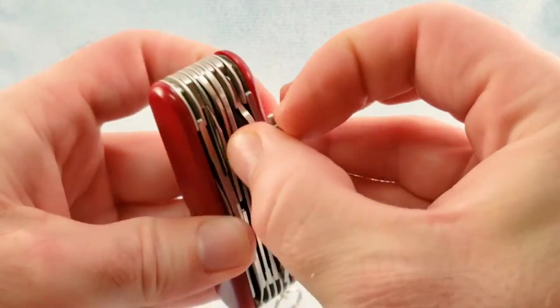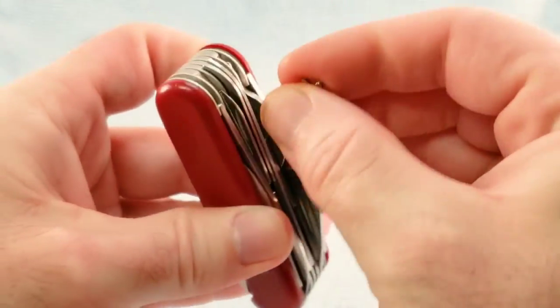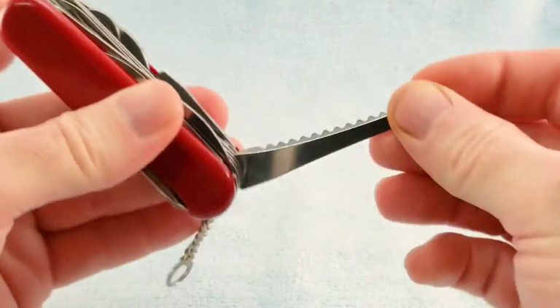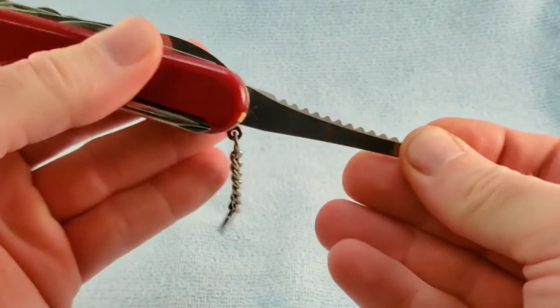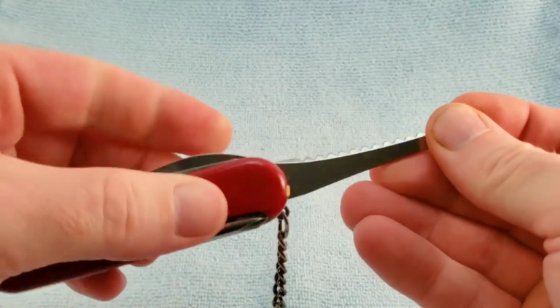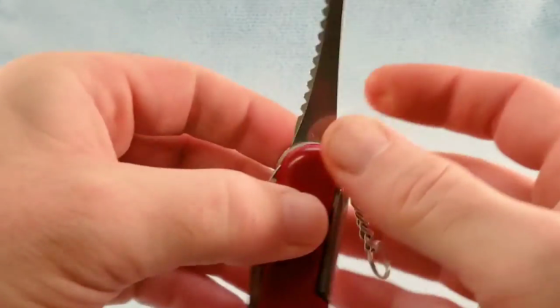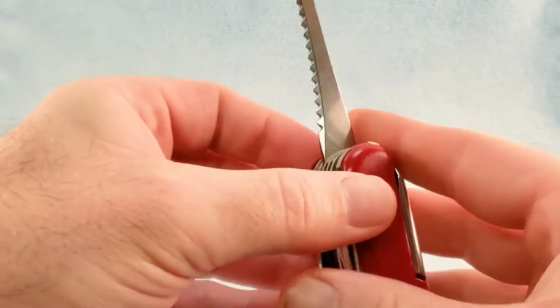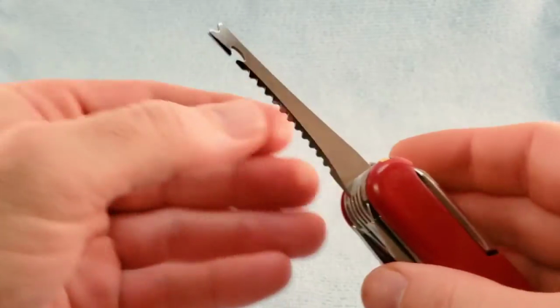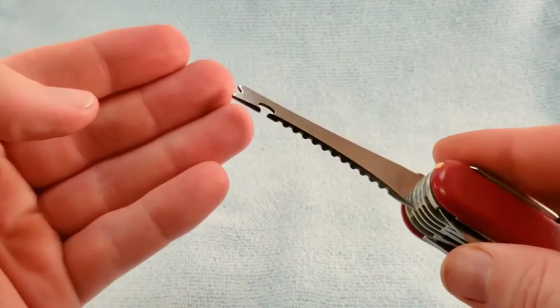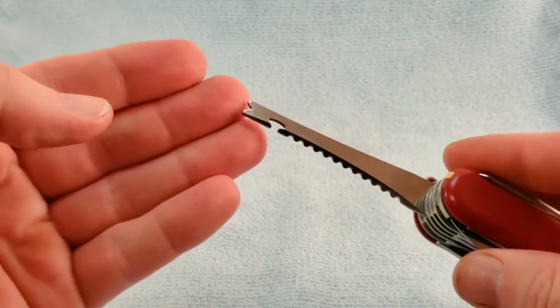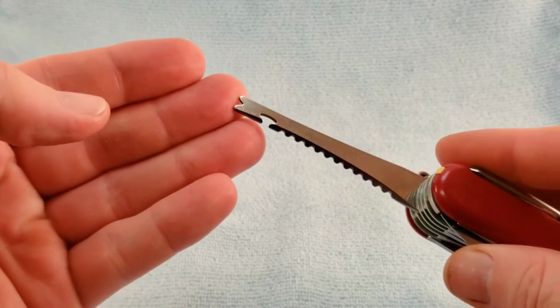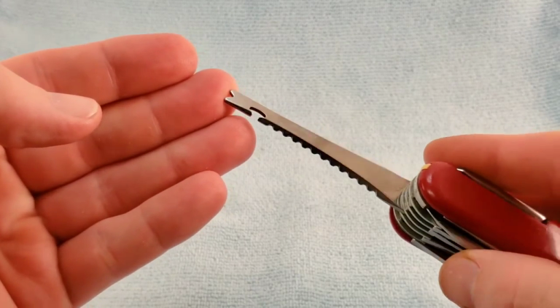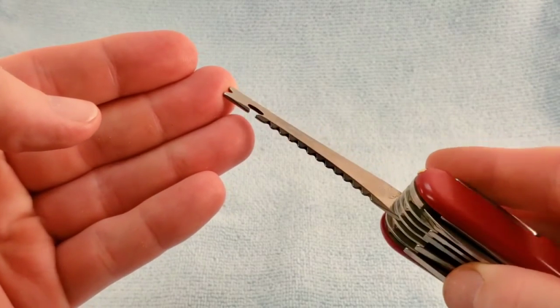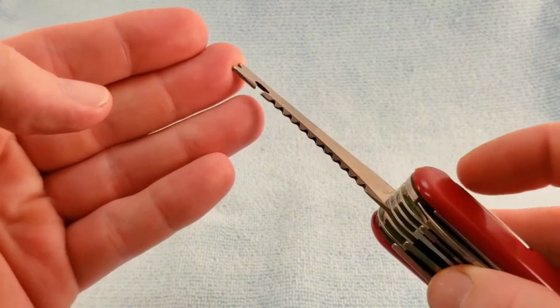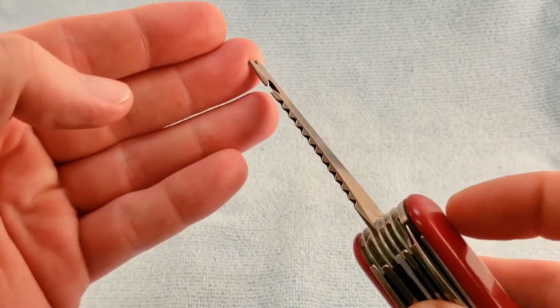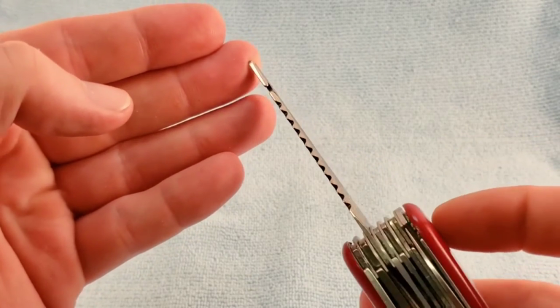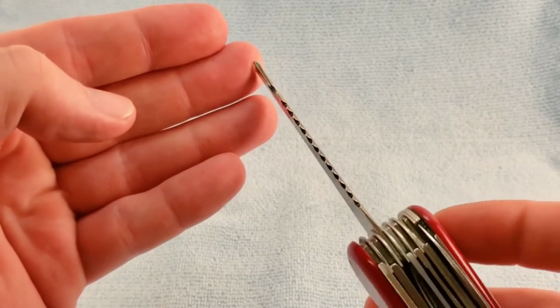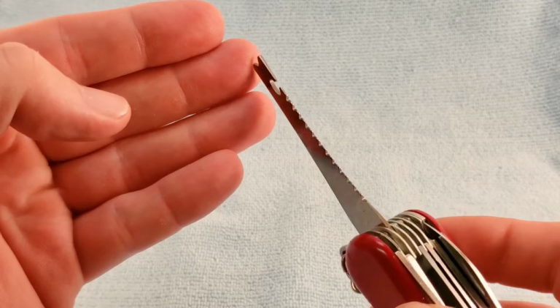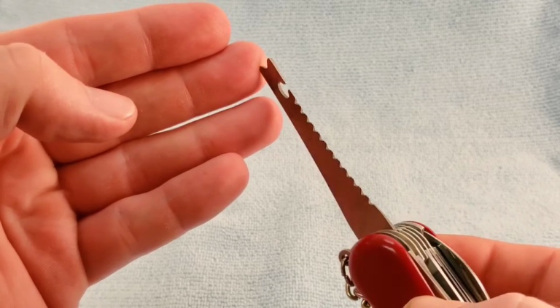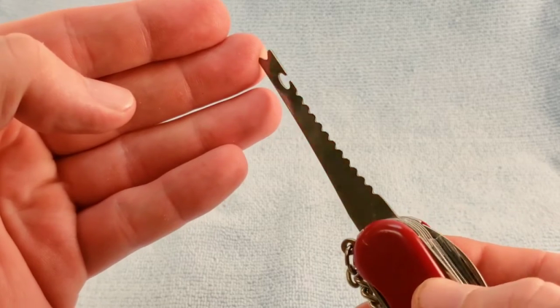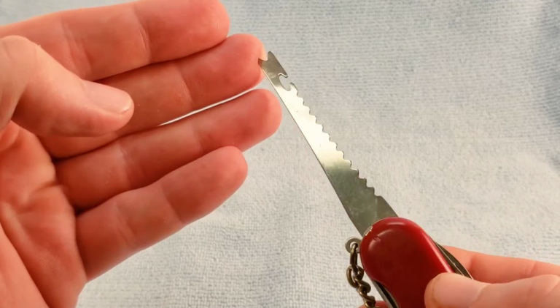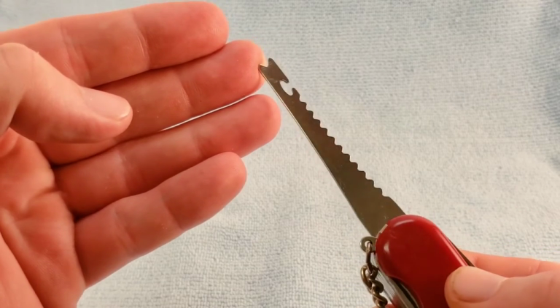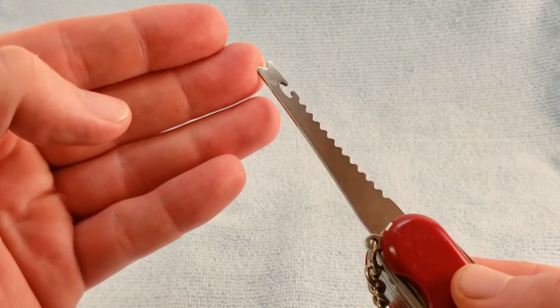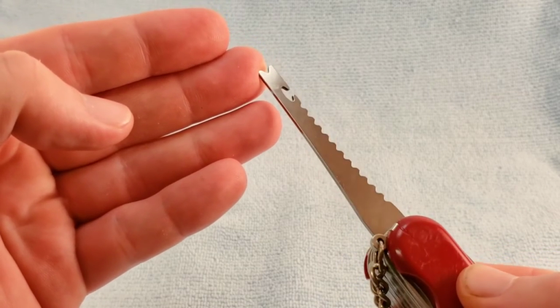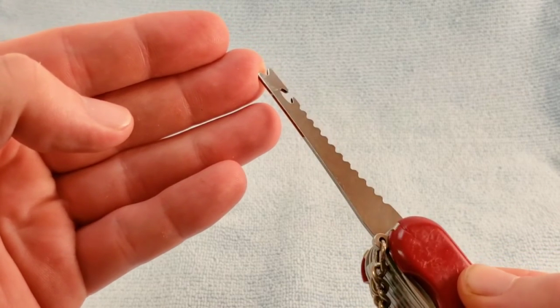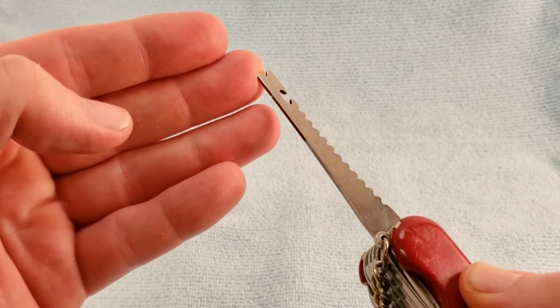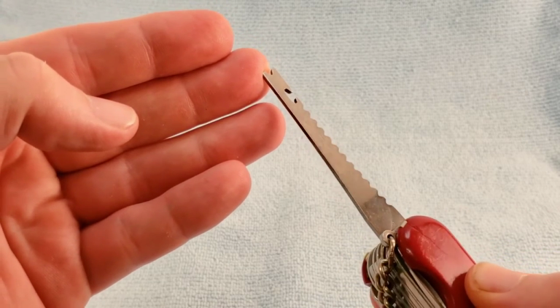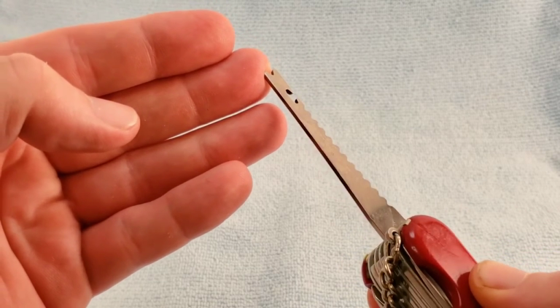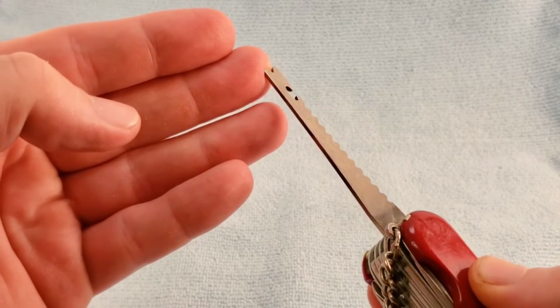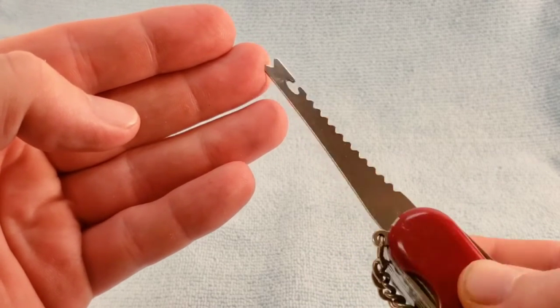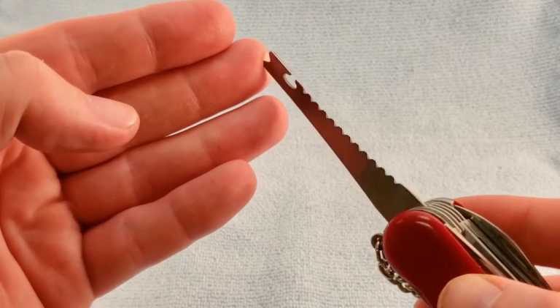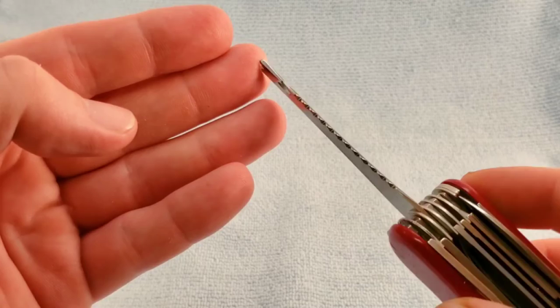The Wenger style fish scaler with the single bevel, the fishing line guide, and the hook disgorger.